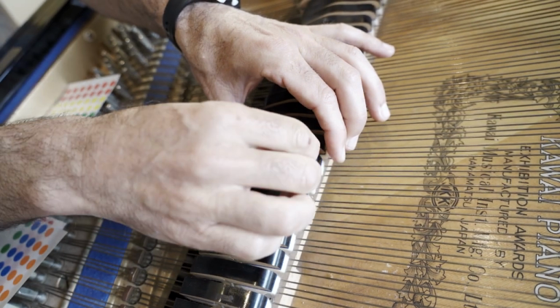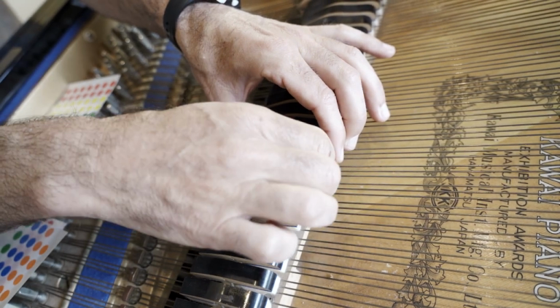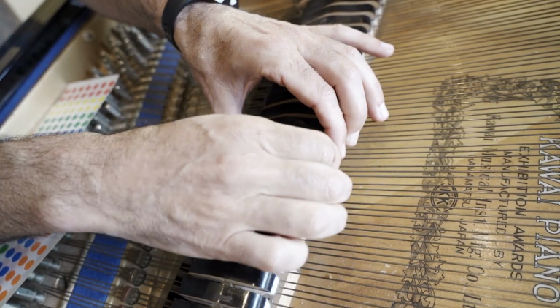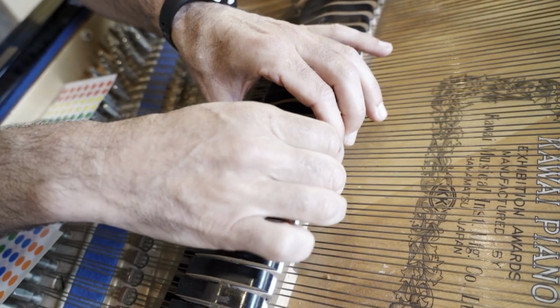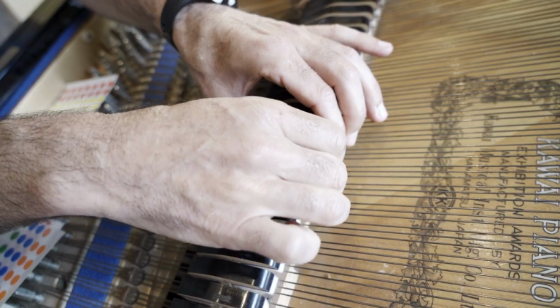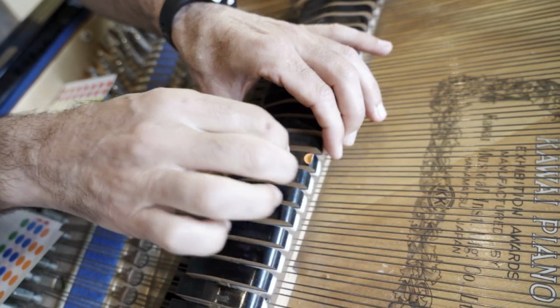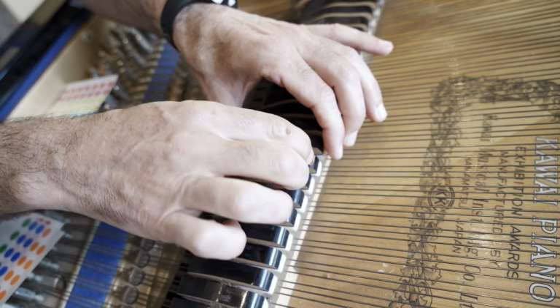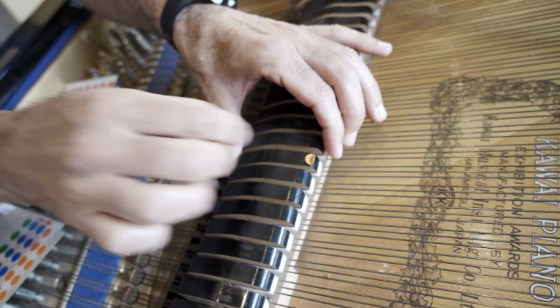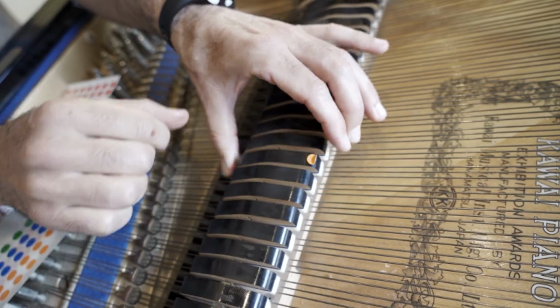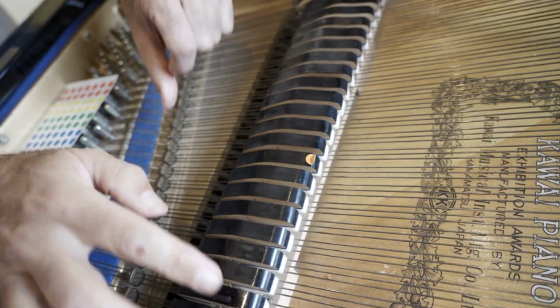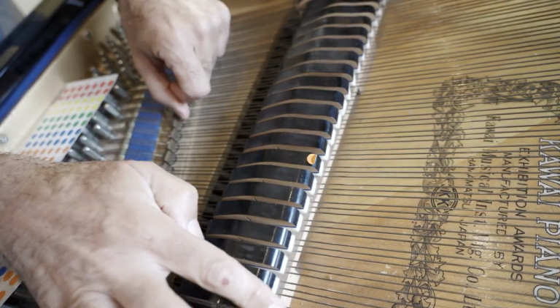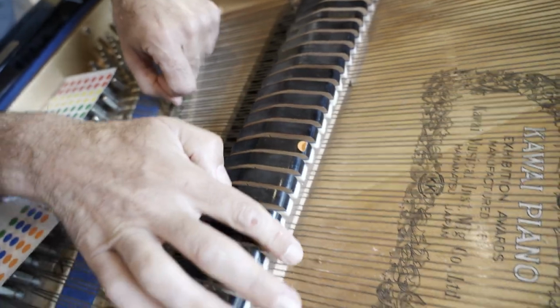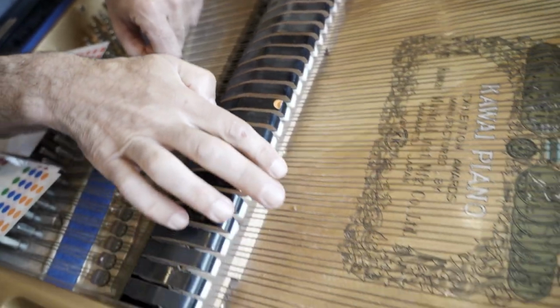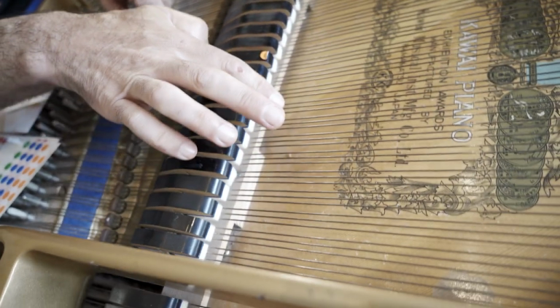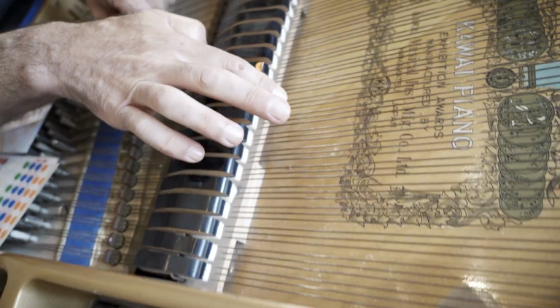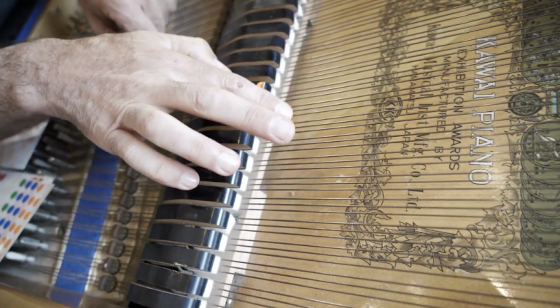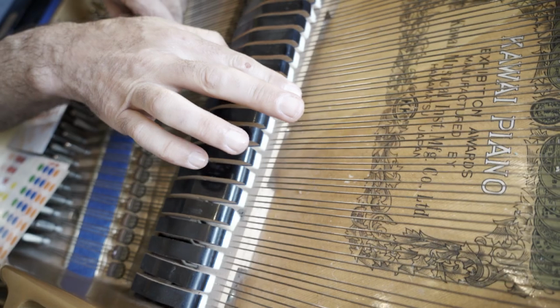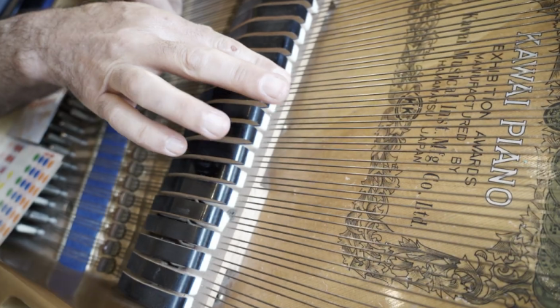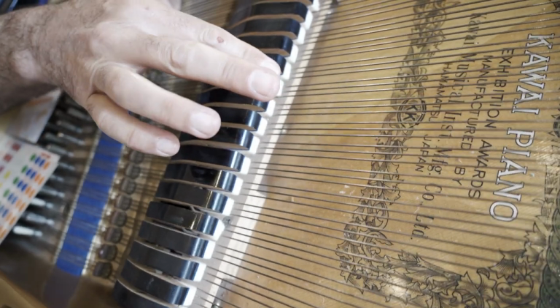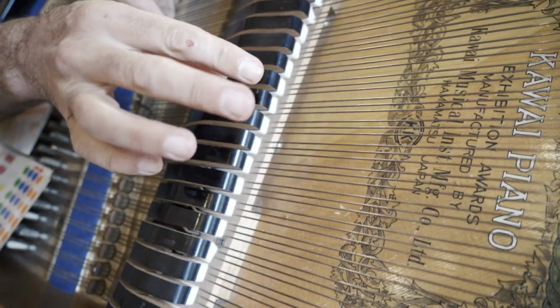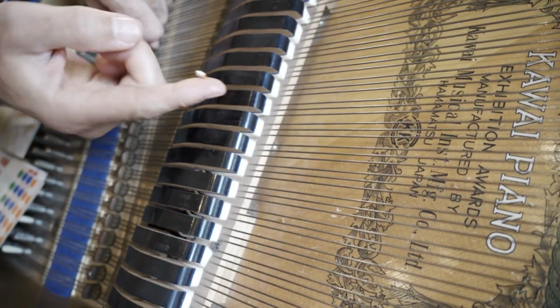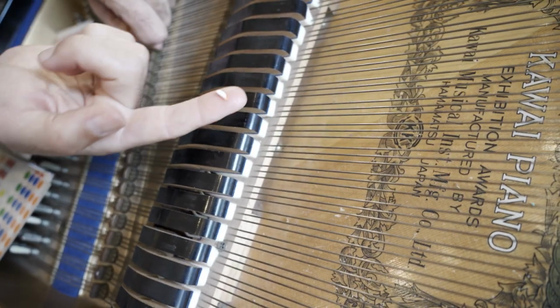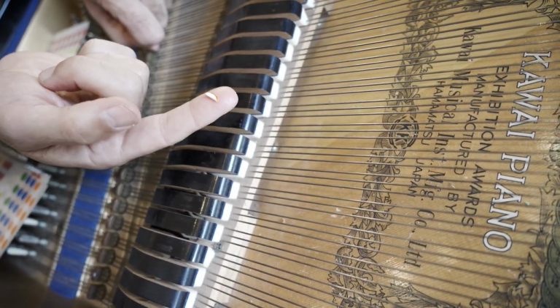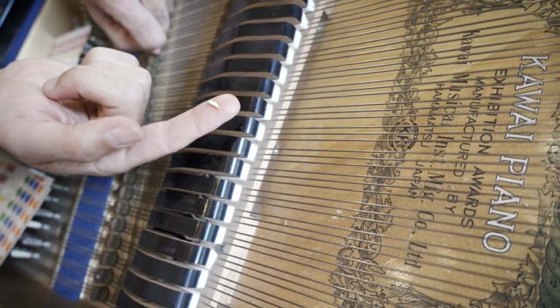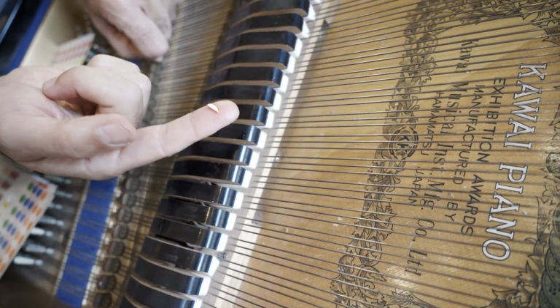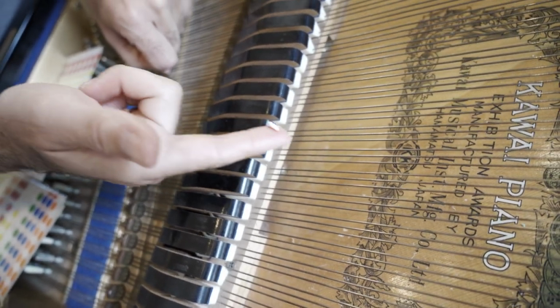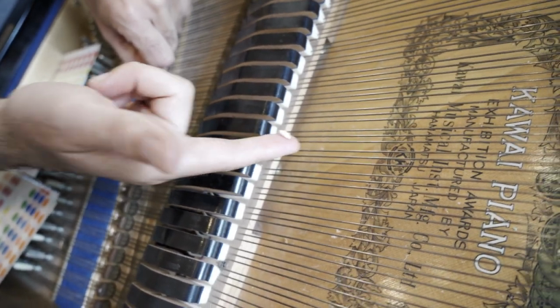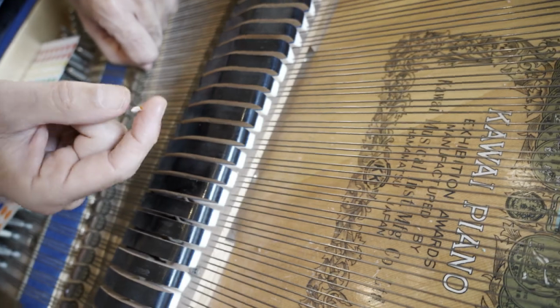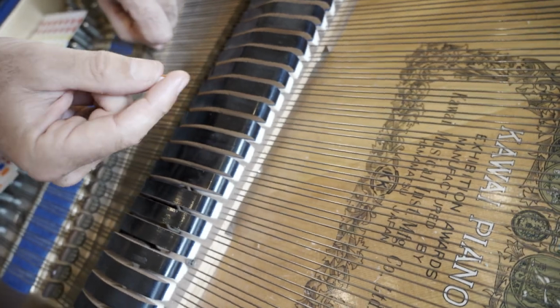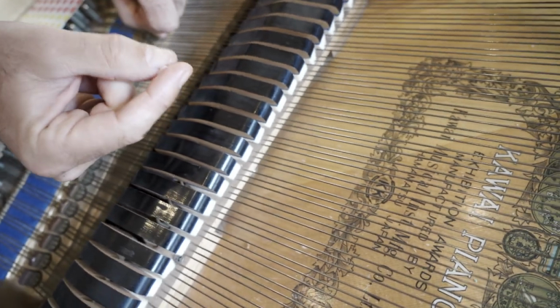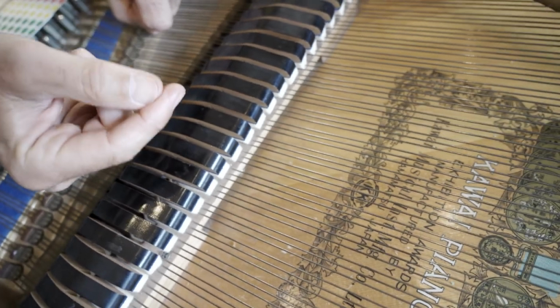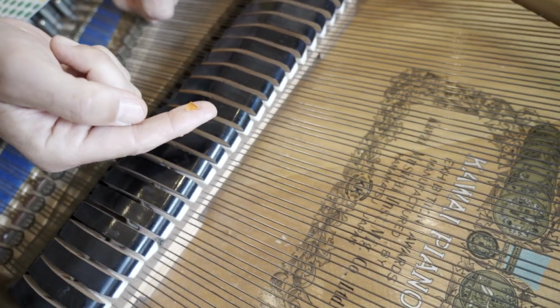Also avoid trying to put them at the very end of the damper, because if you do a glissando across the strings it will happen many times that it will take the sticker with you, or it will fall down to the soundboard.